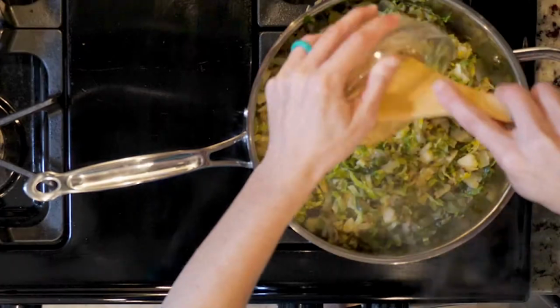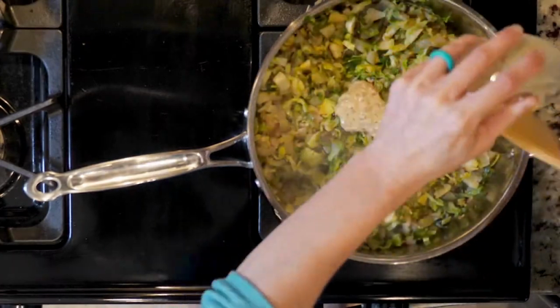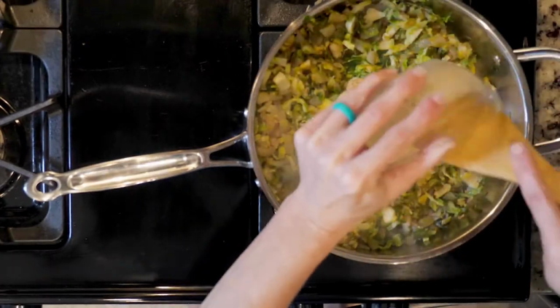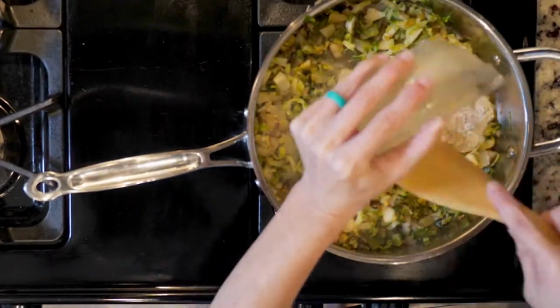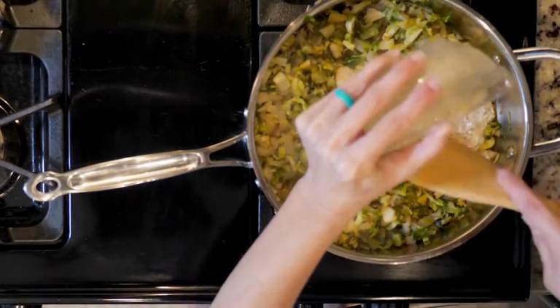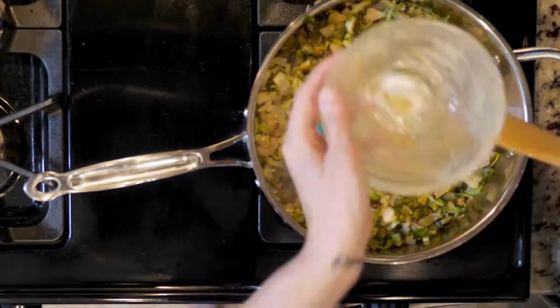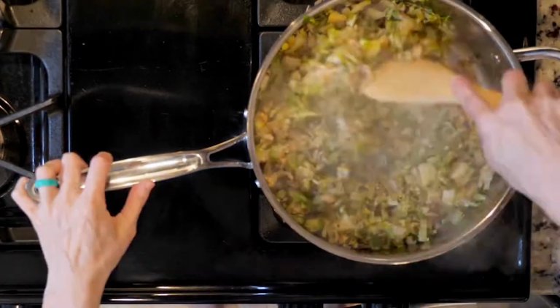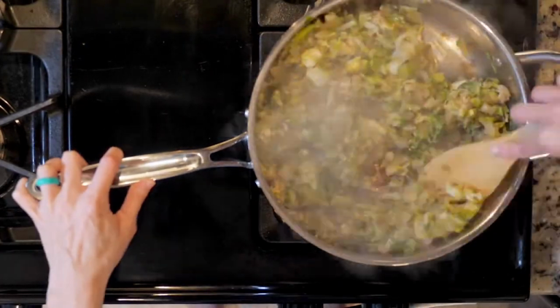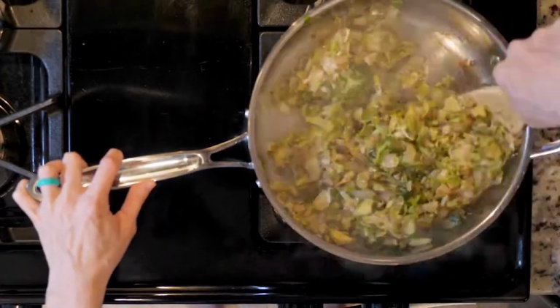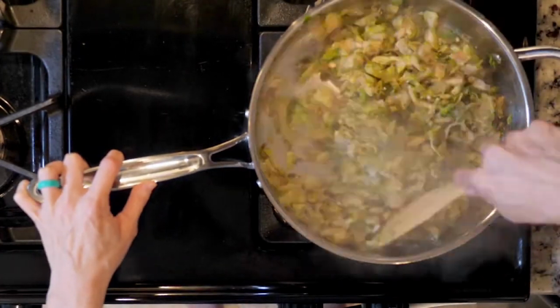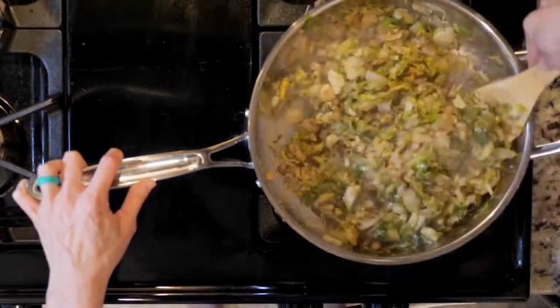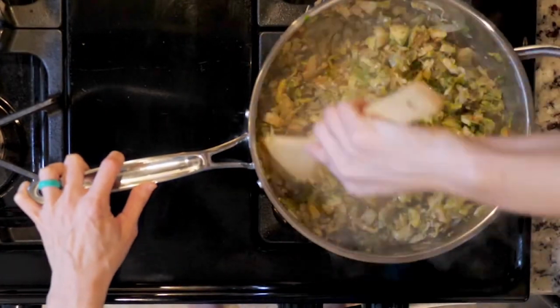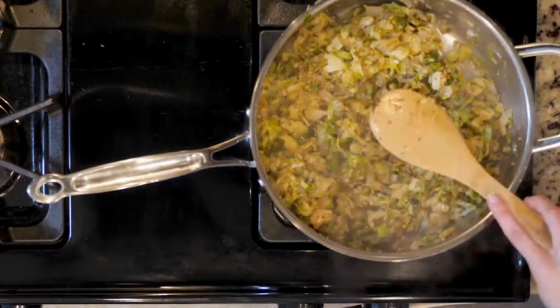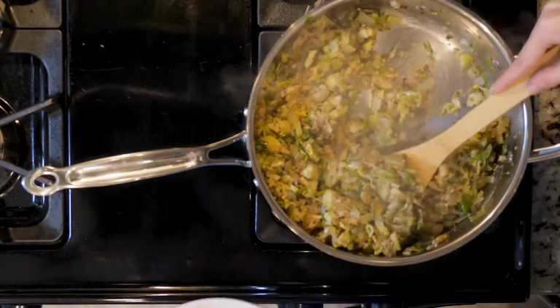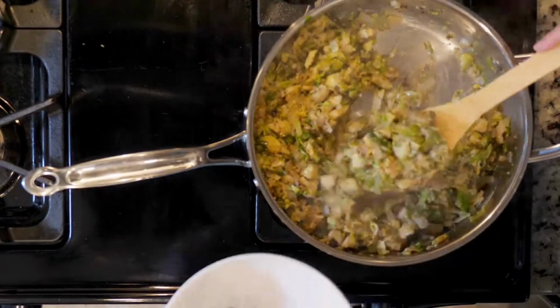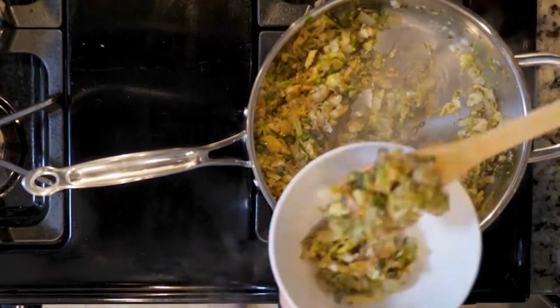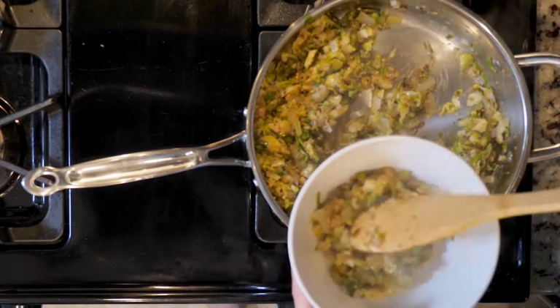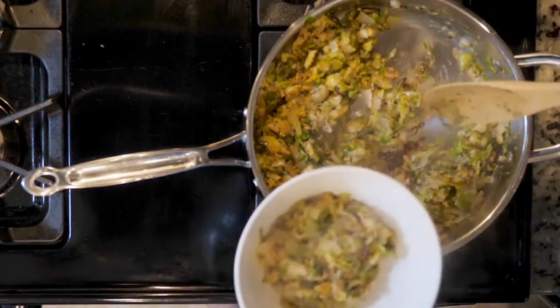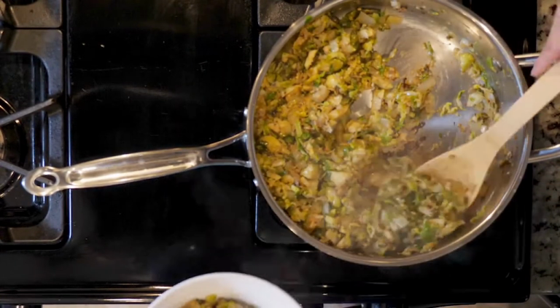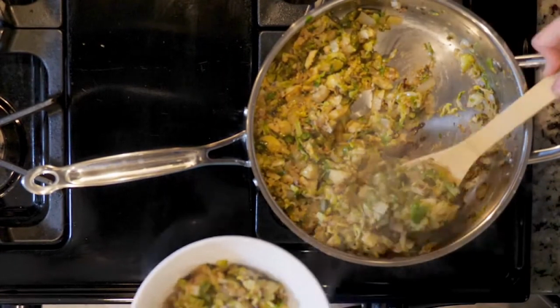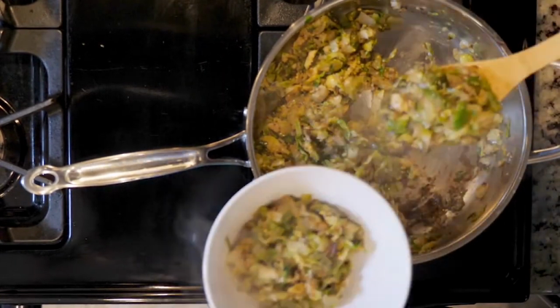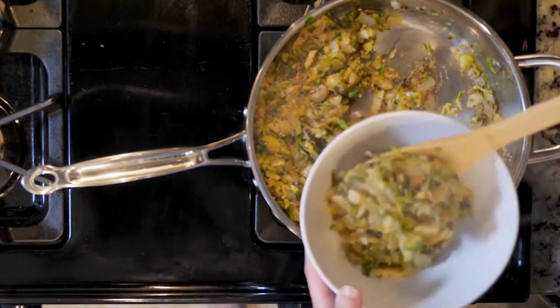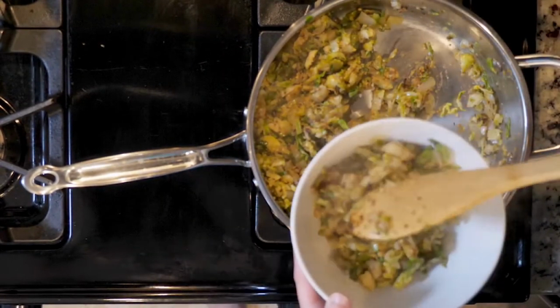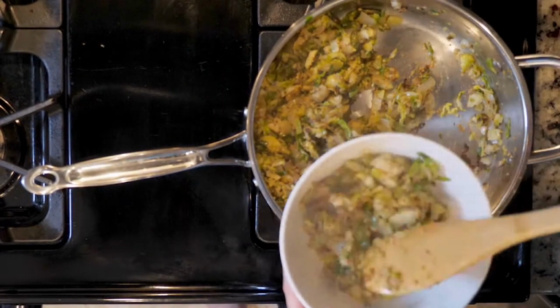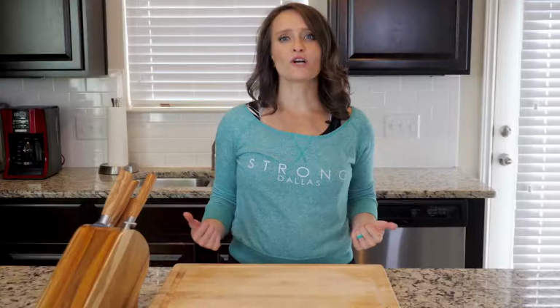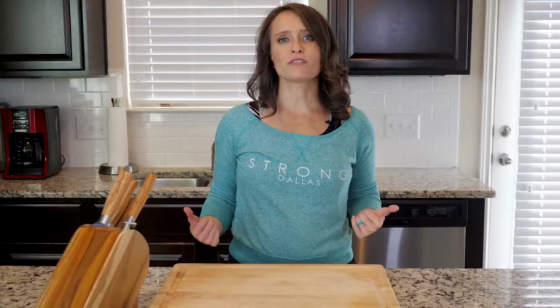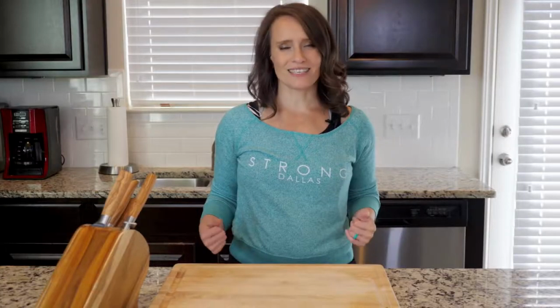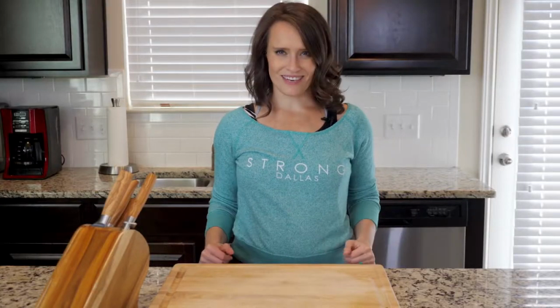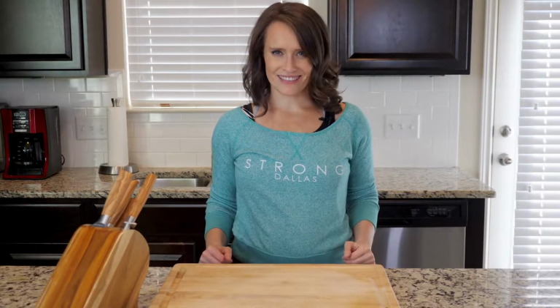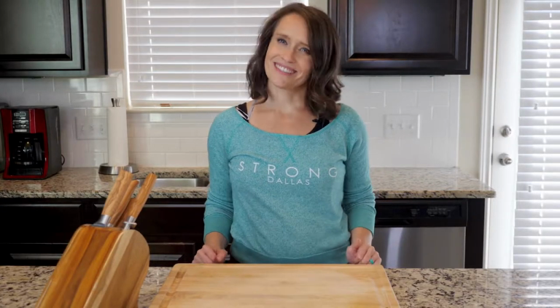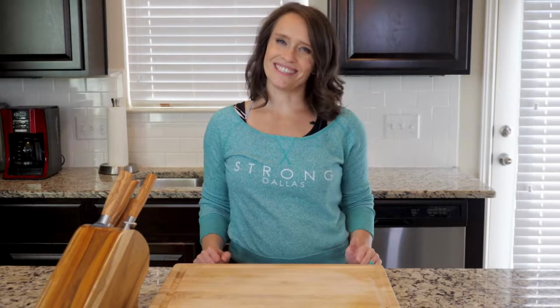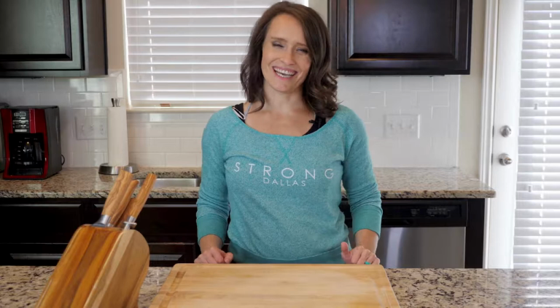When the veggies are done cooking, turn off the heat and add the dressing. Mix everything together. Spoon some in a bowl and sprinkle with salt if needed. Dig in.